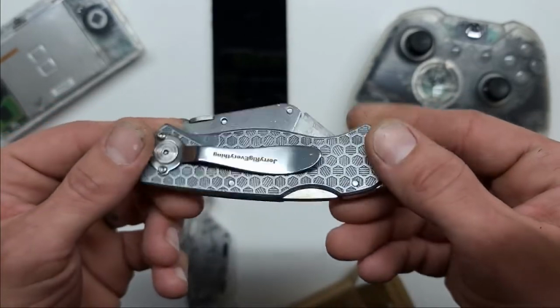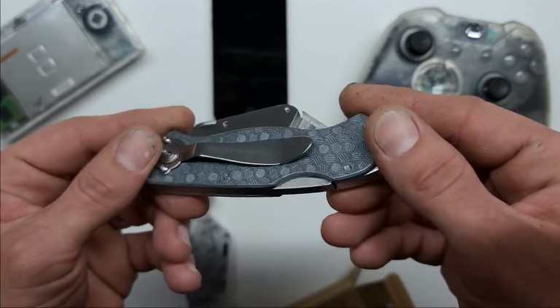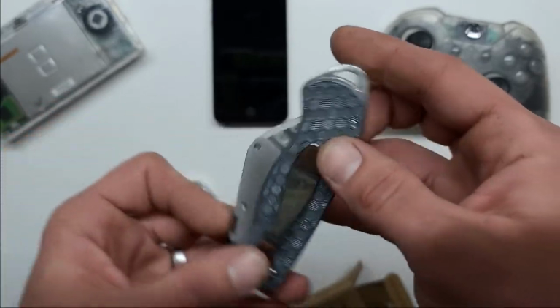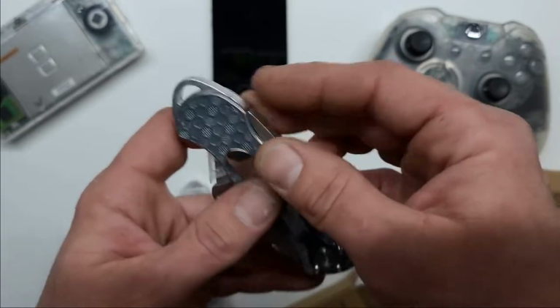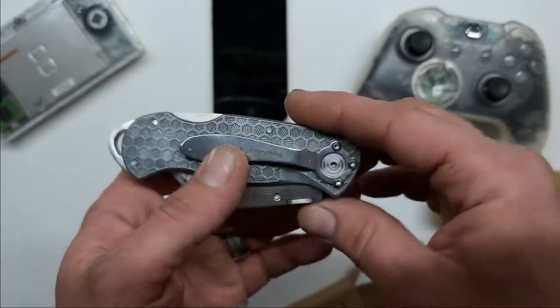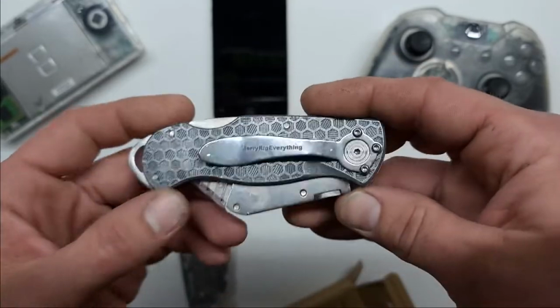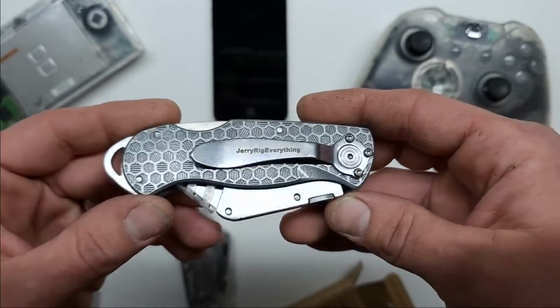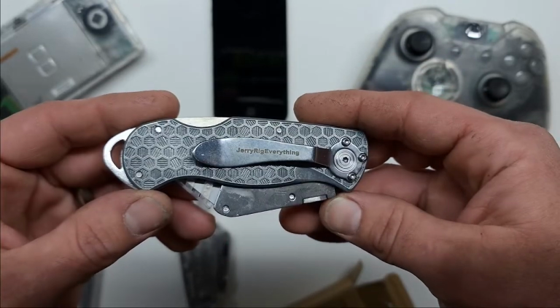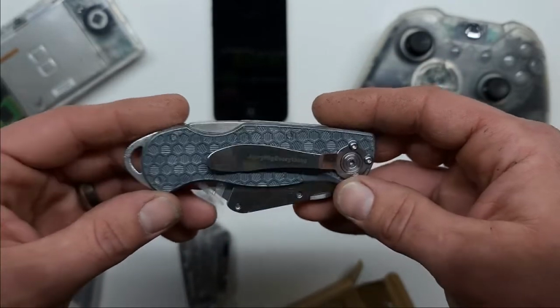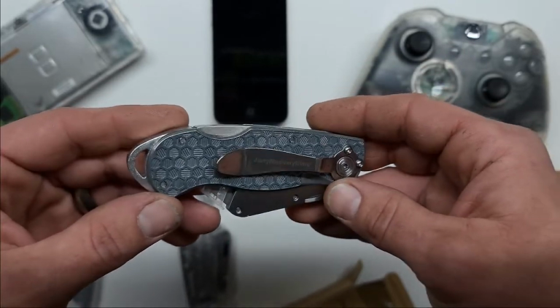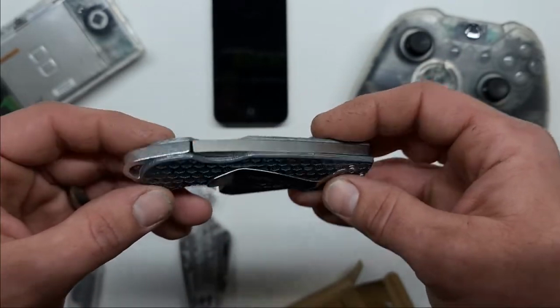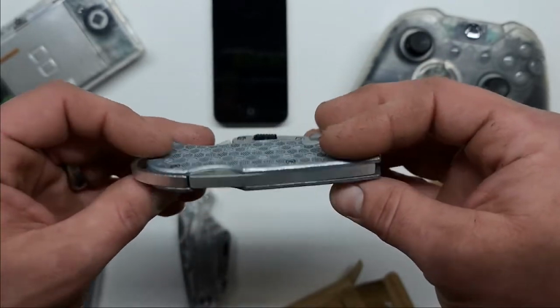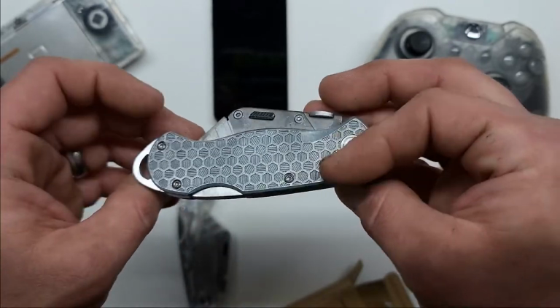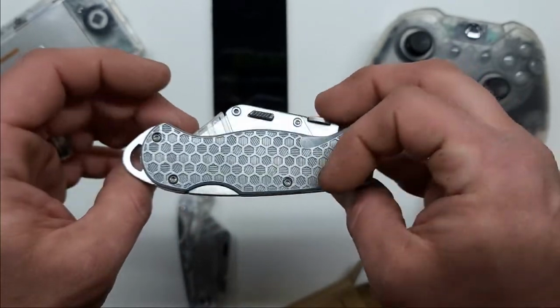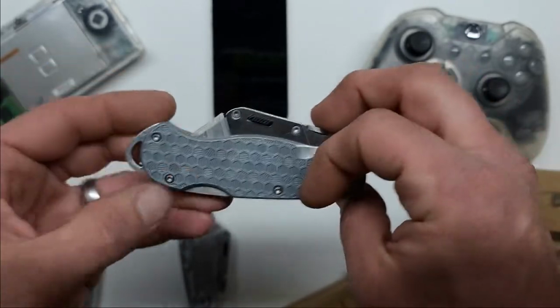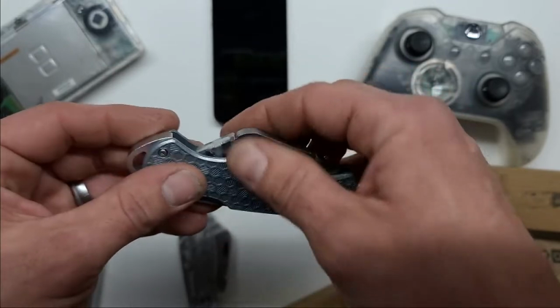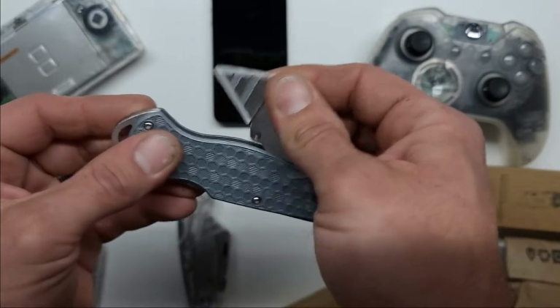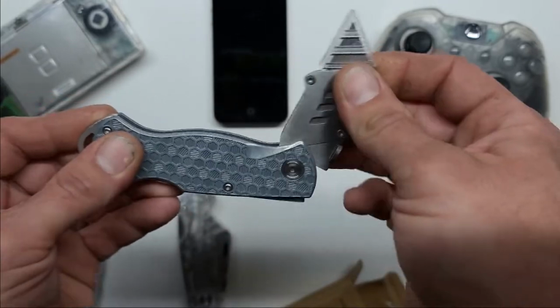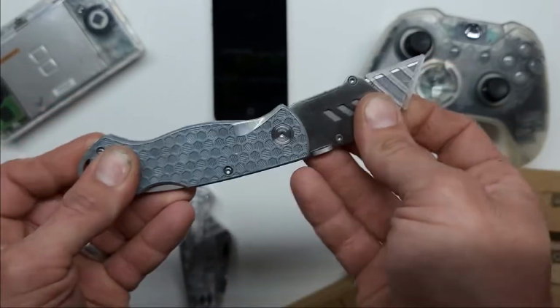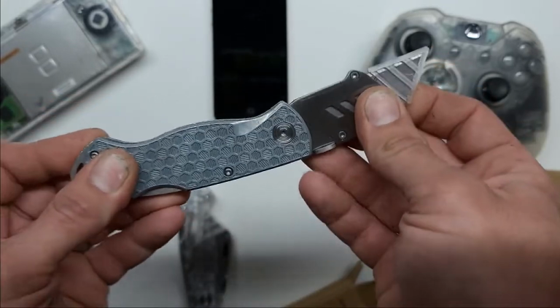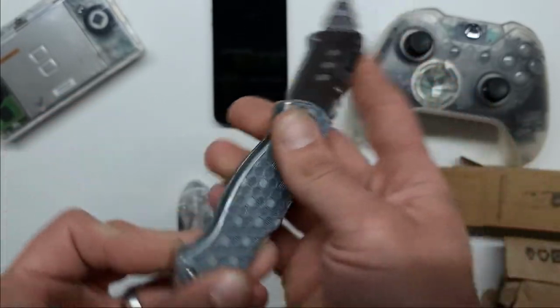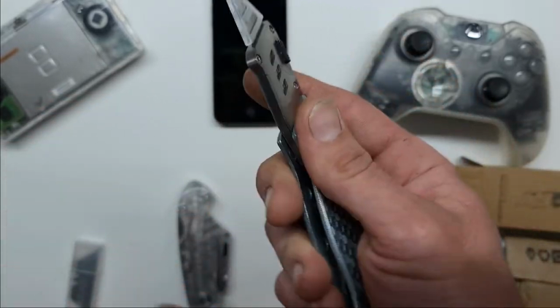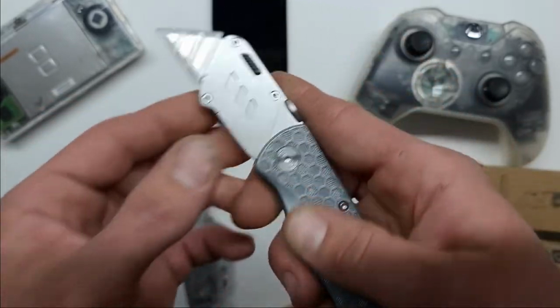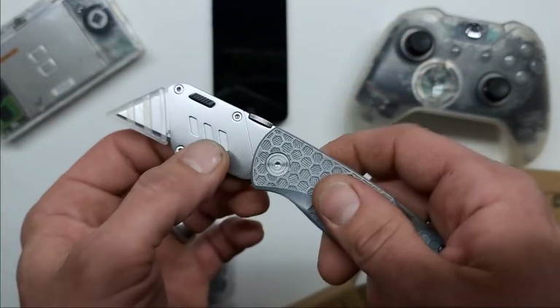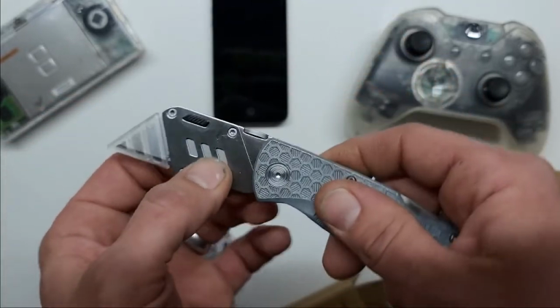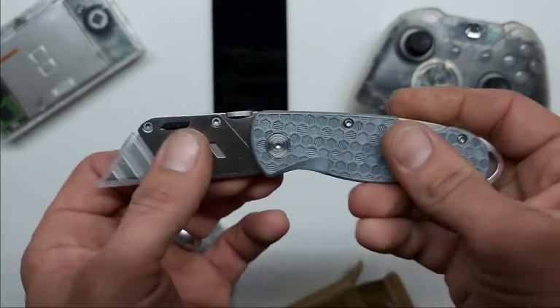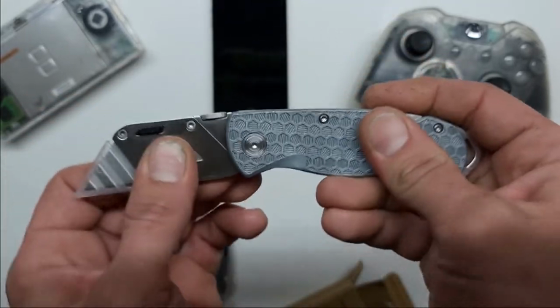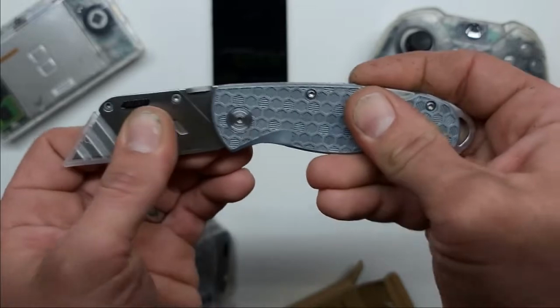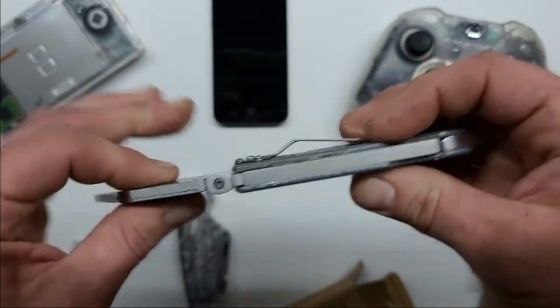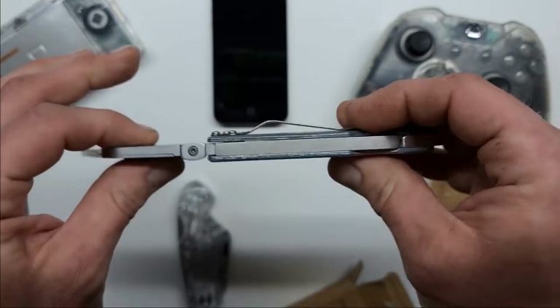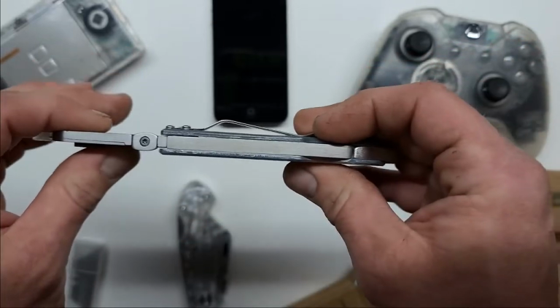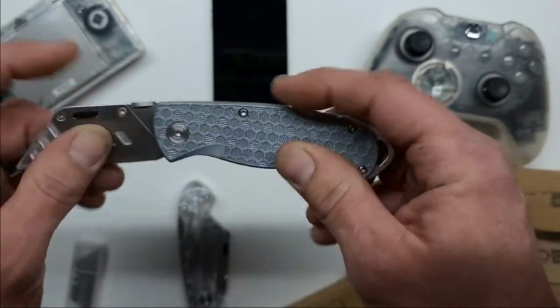One of my favorite things on the metal knife is the finish. I actually really enjoy the finish on this knife. It's very smooth feeling, but you can have a nice grip on it as well, and it's just very well built.